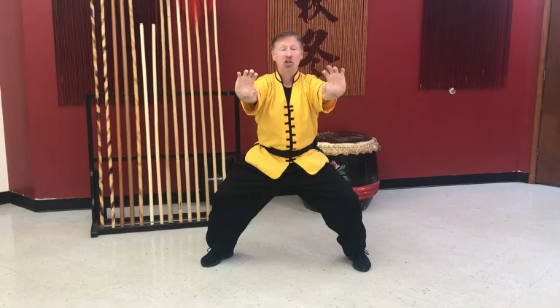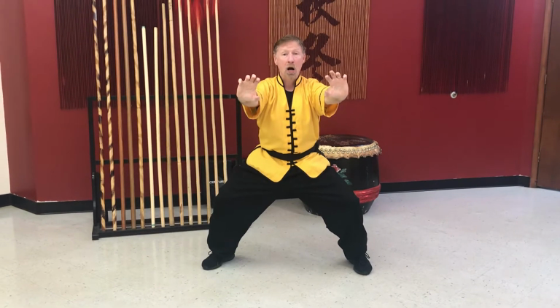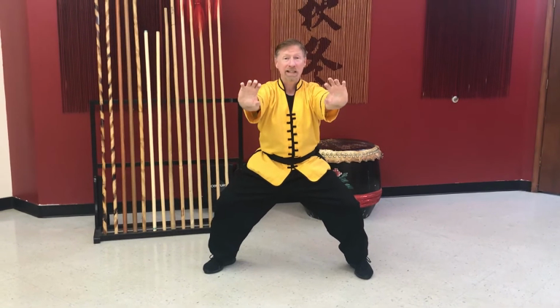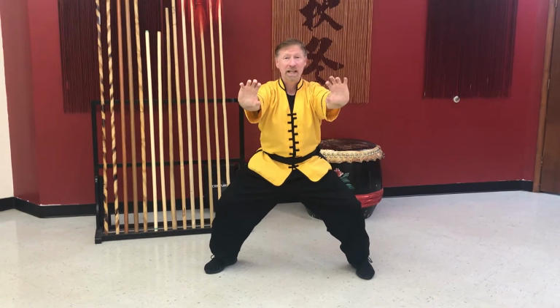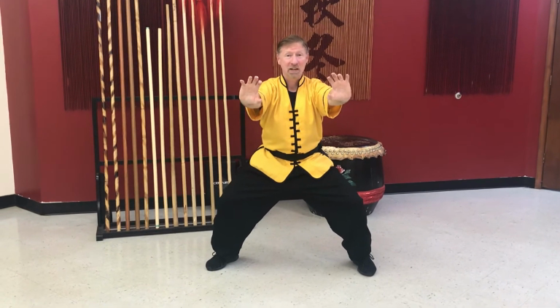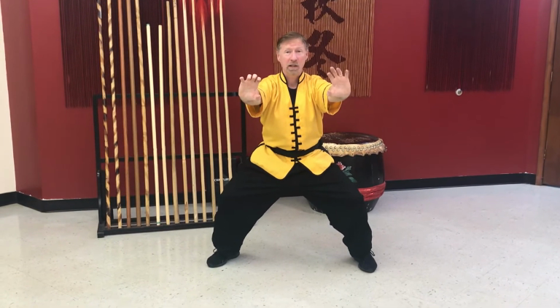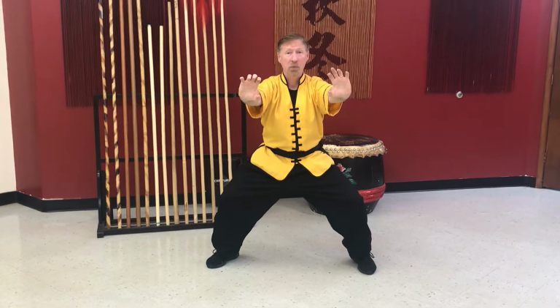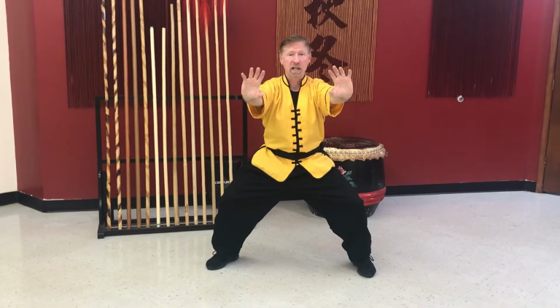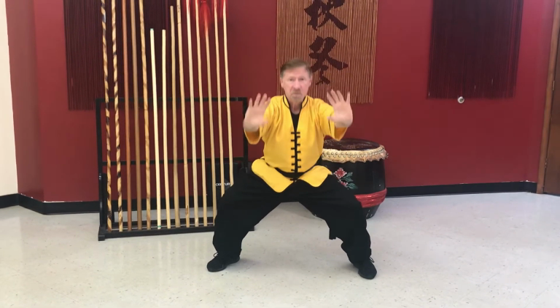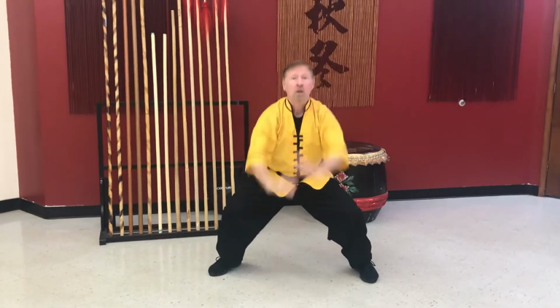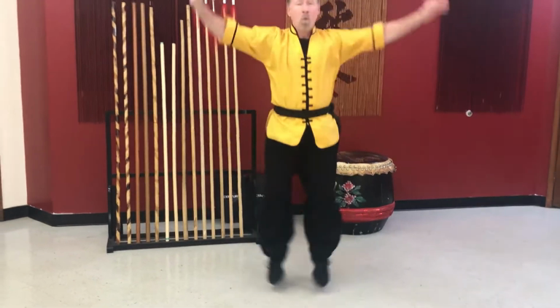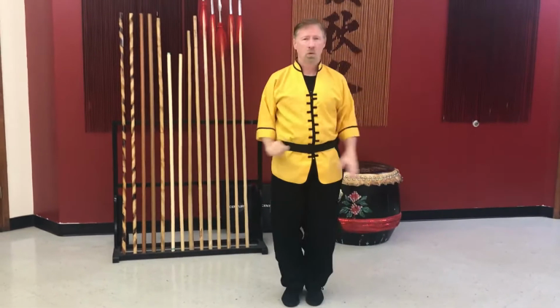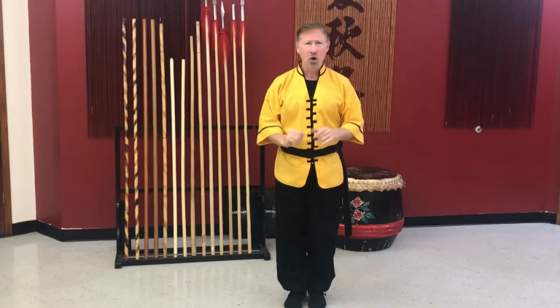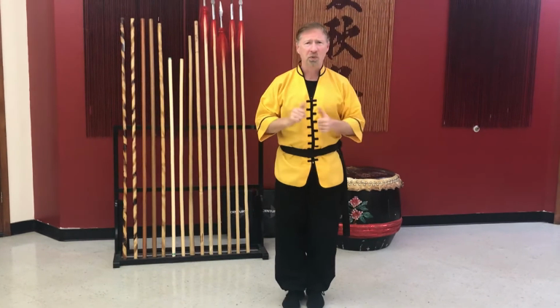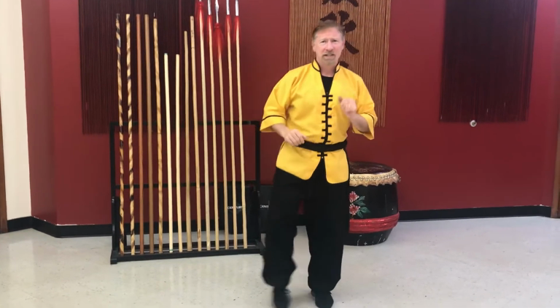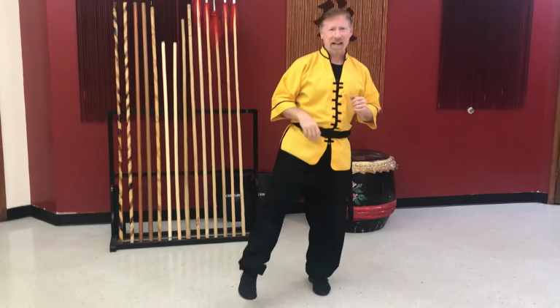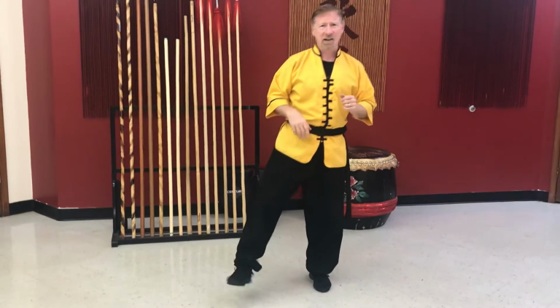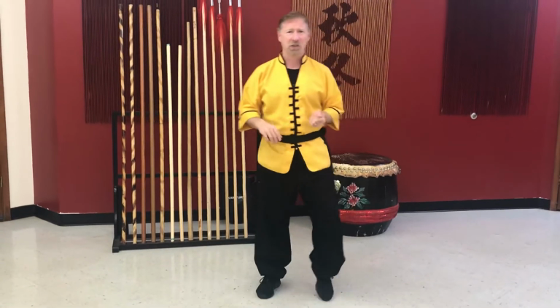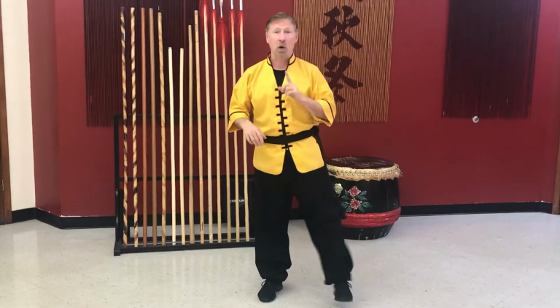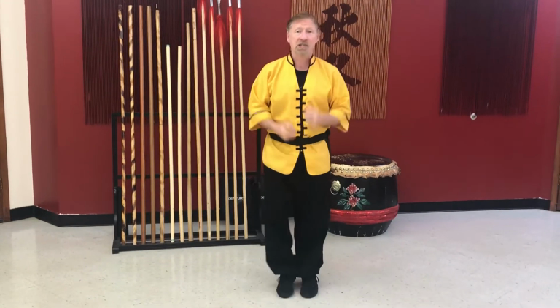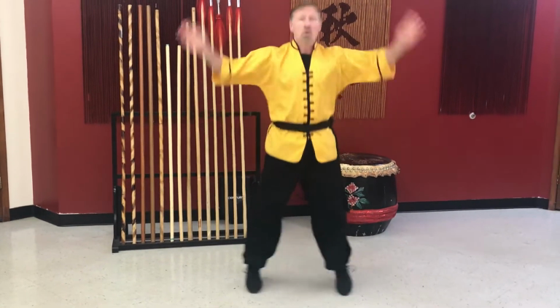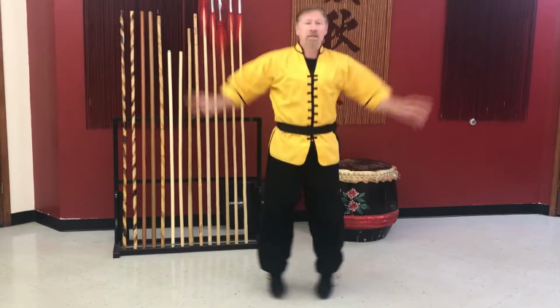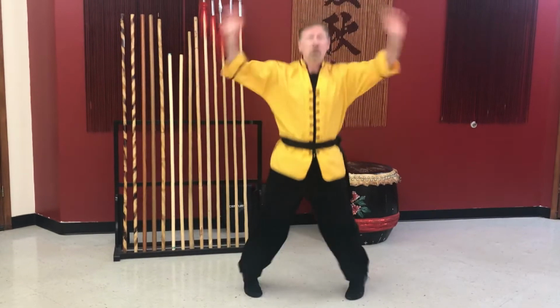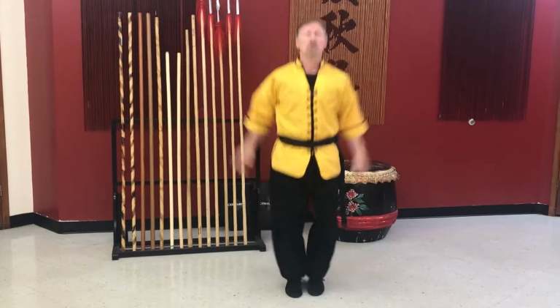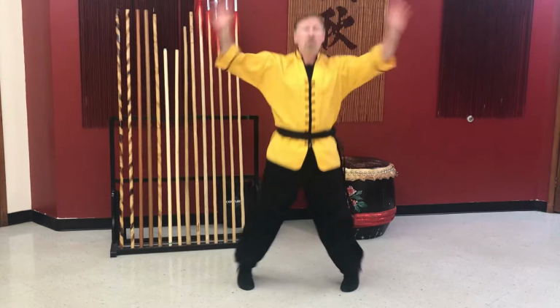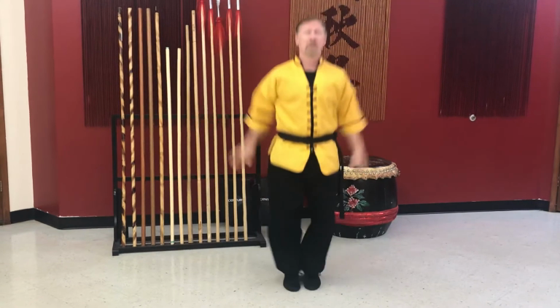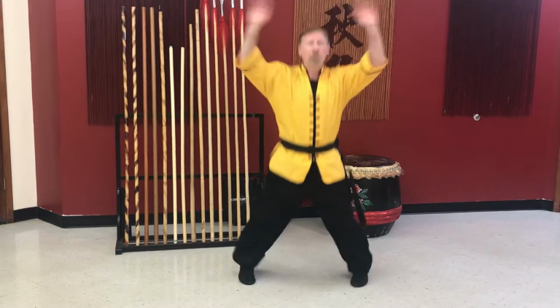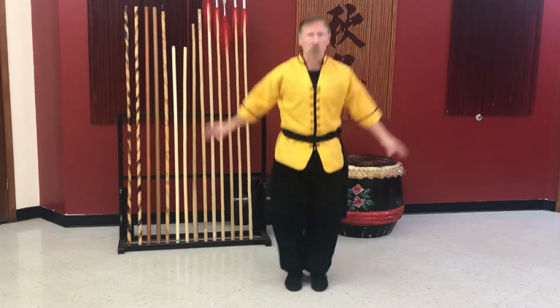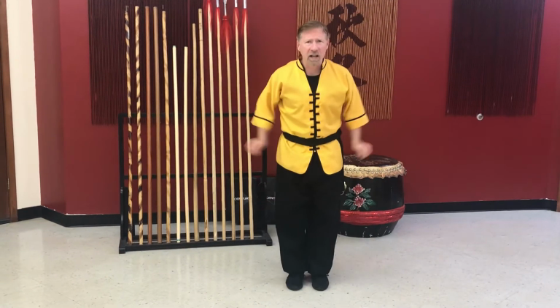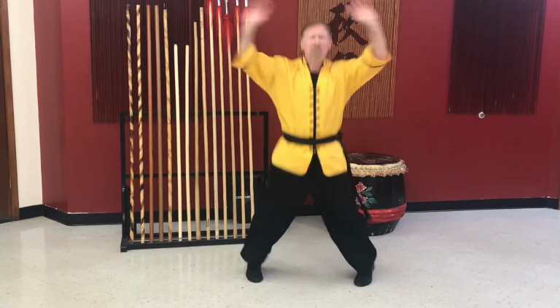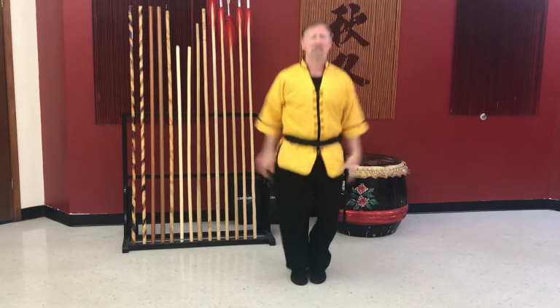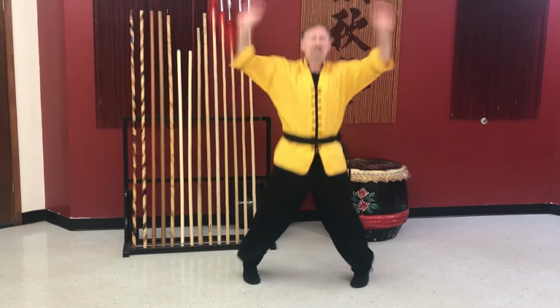Now we're gonna jump up when we get to the end of it. Here we go, breathe in — whoo! Shake it out. Good. Let's do our jacks: one, two, three, four — we're gonna do ten today — five, six, seven, eight, nine, ten. Very nice.